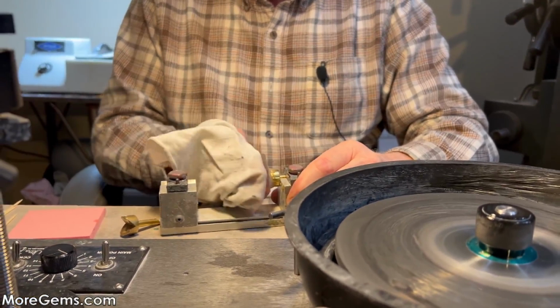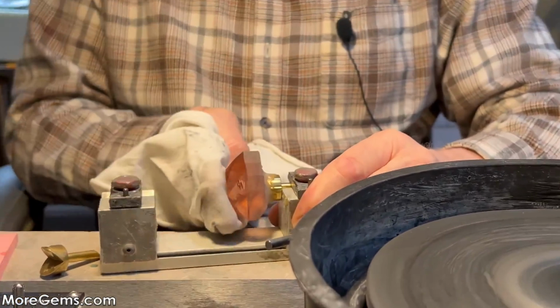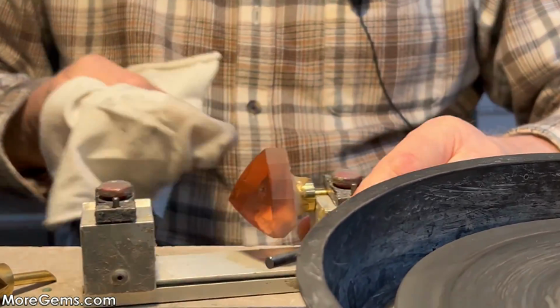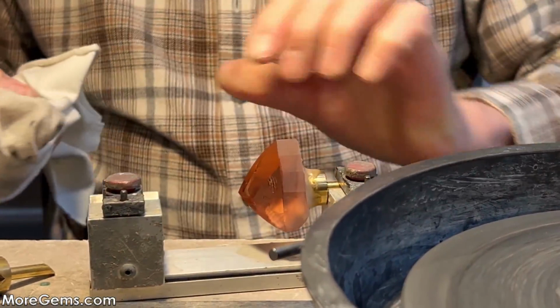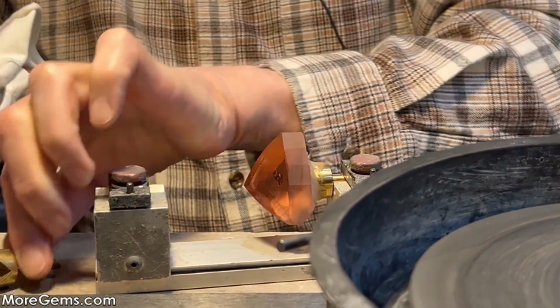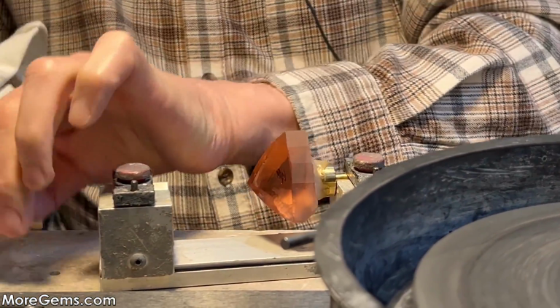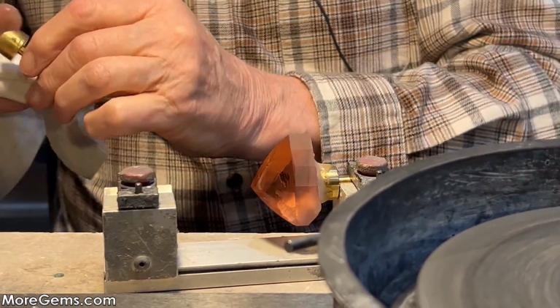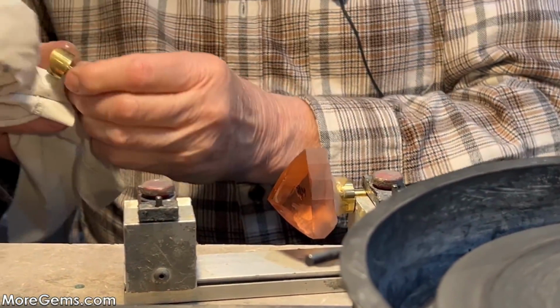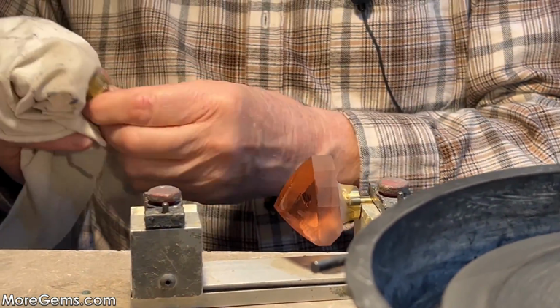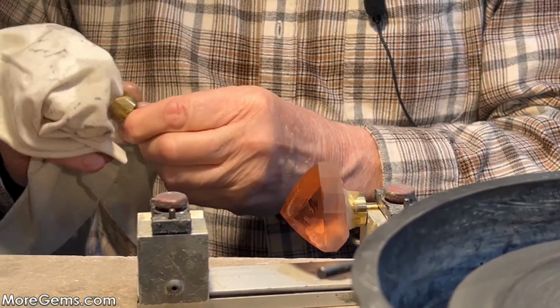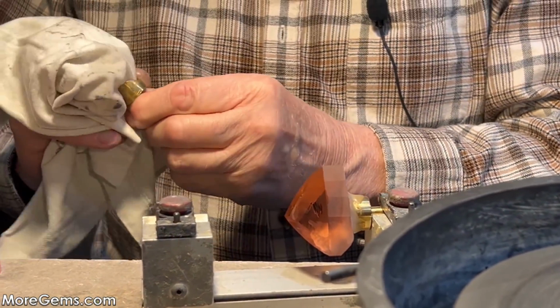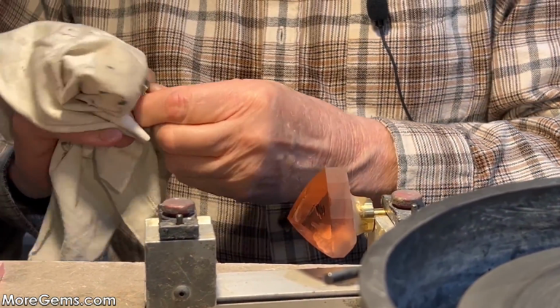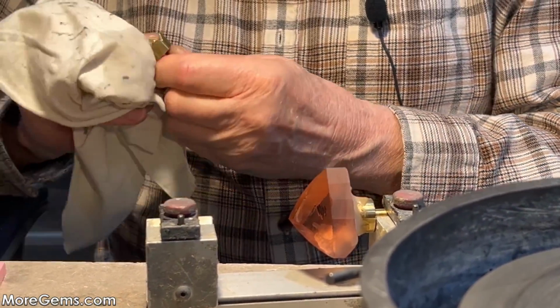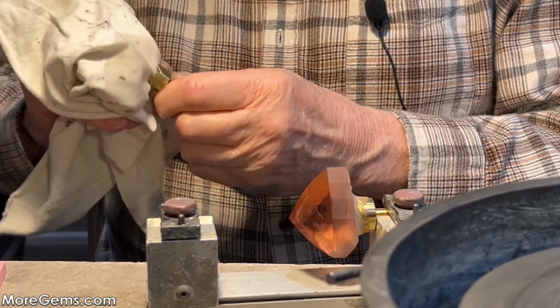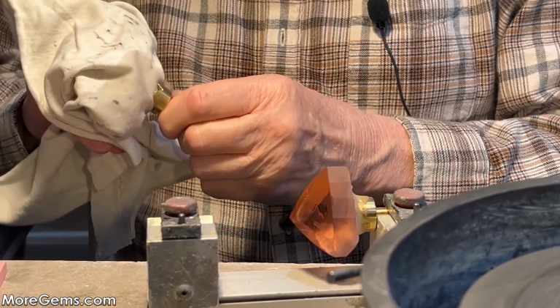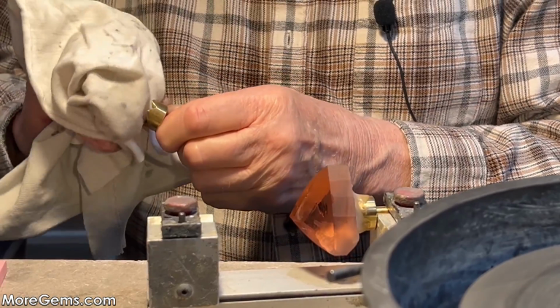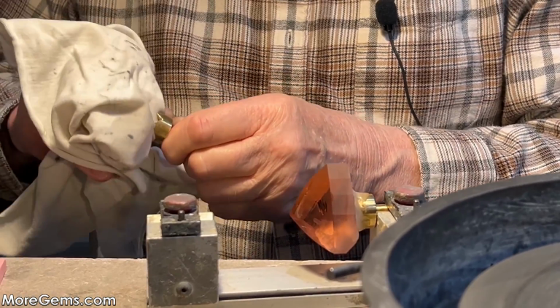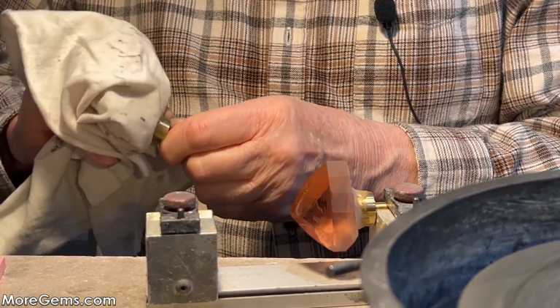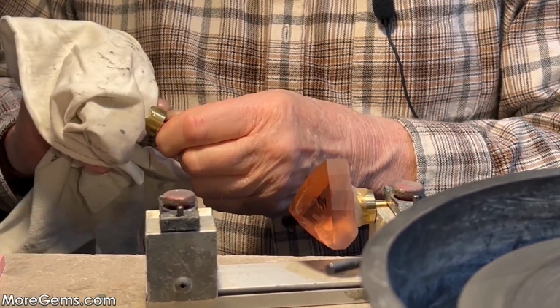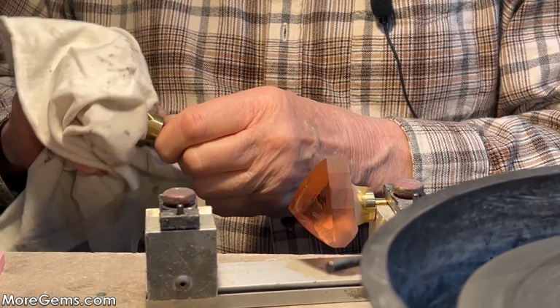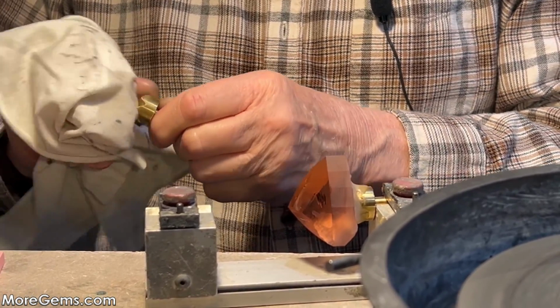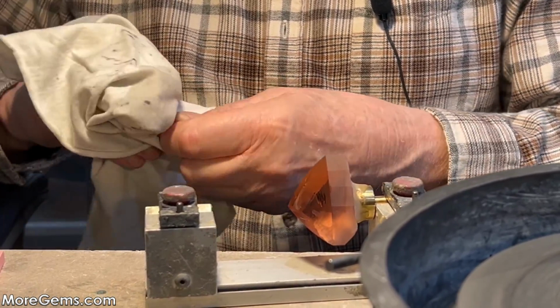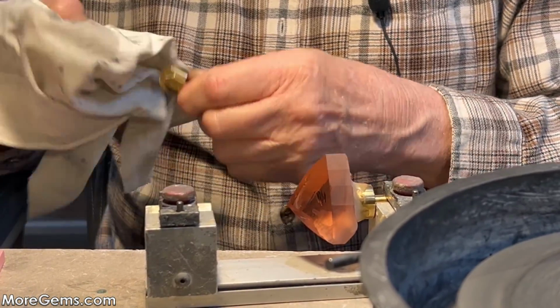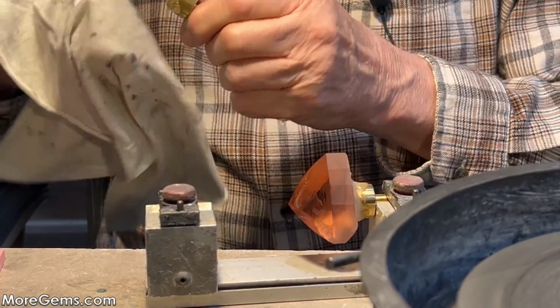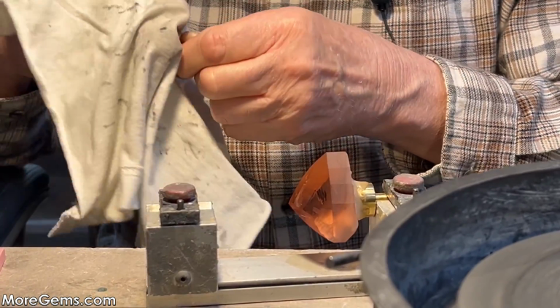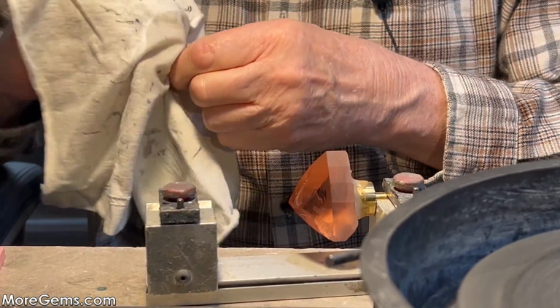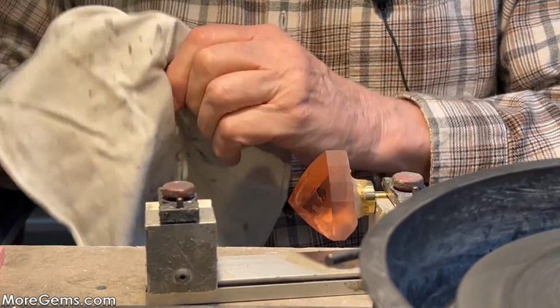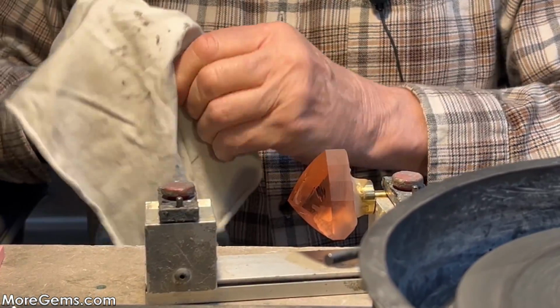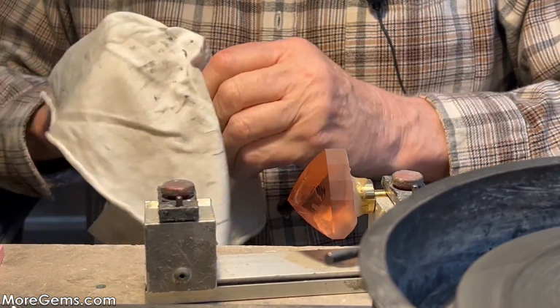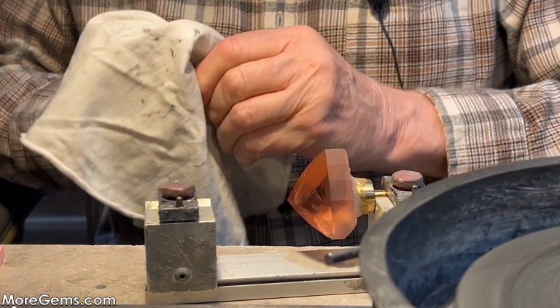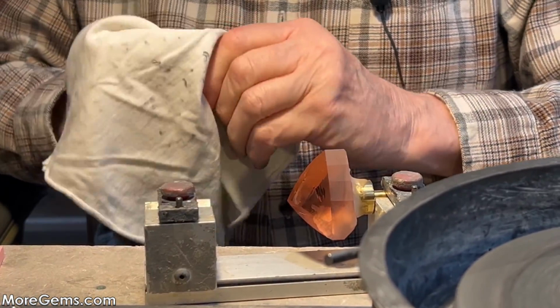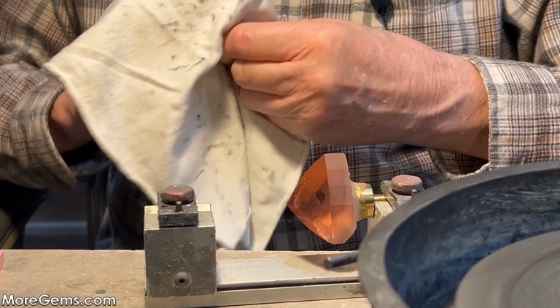So clean the stone, clean the dop, assuring a good solid connection with the epoxy.